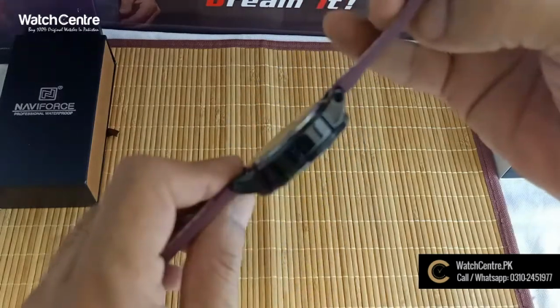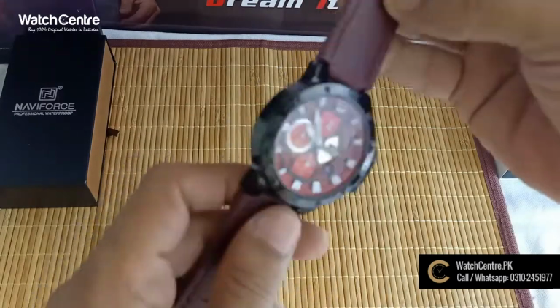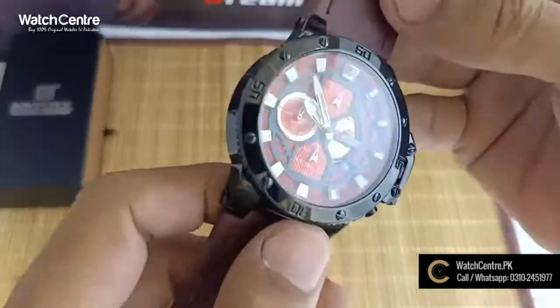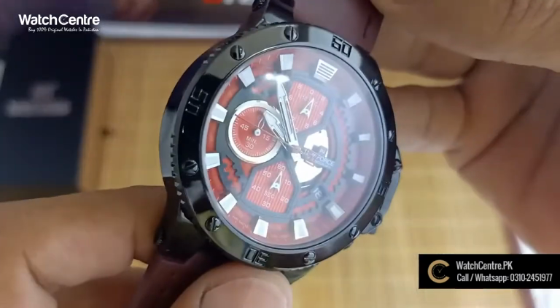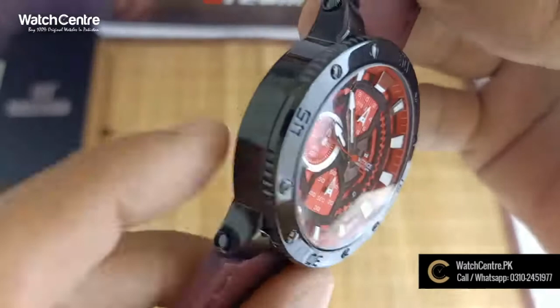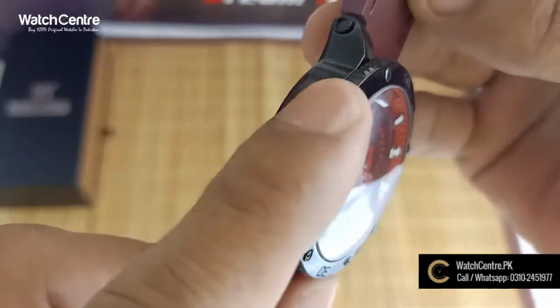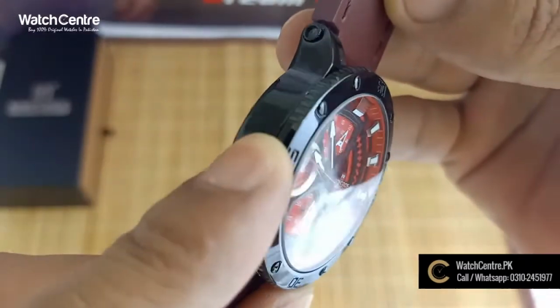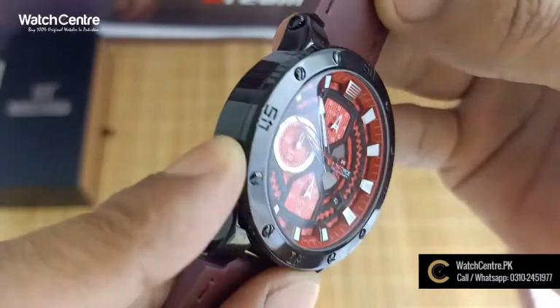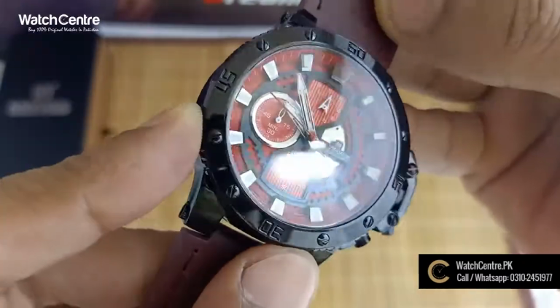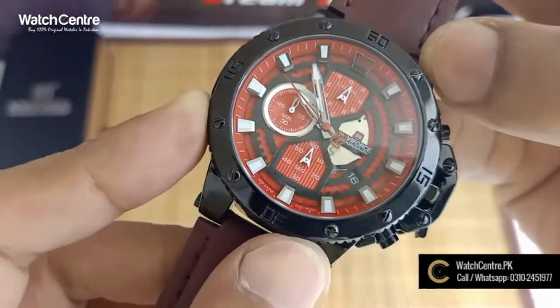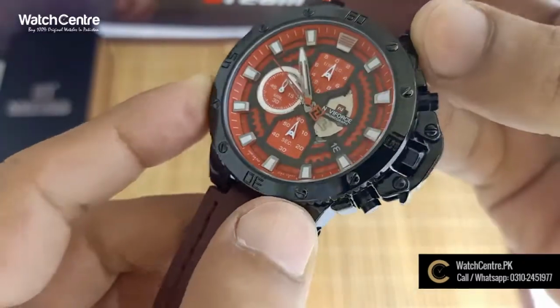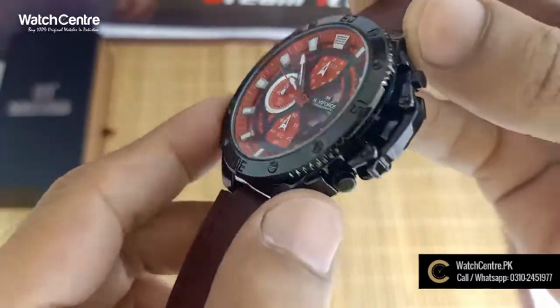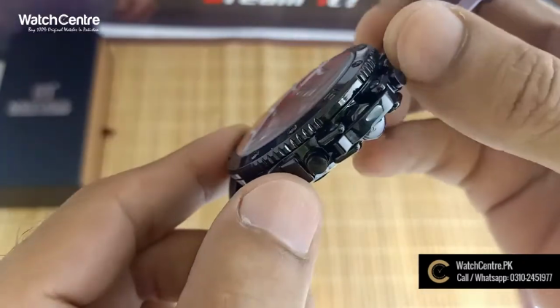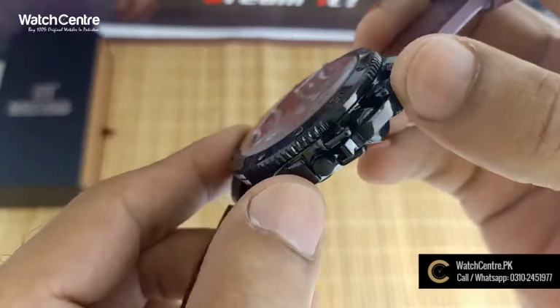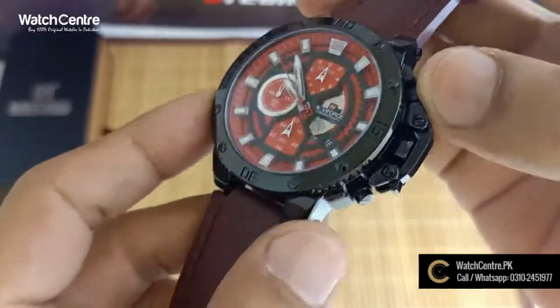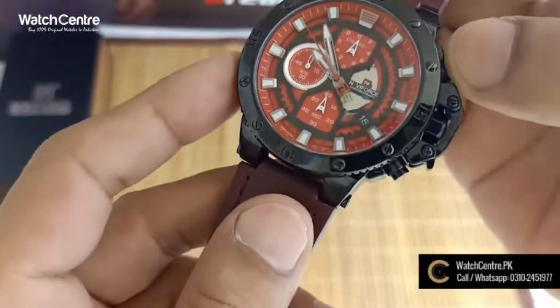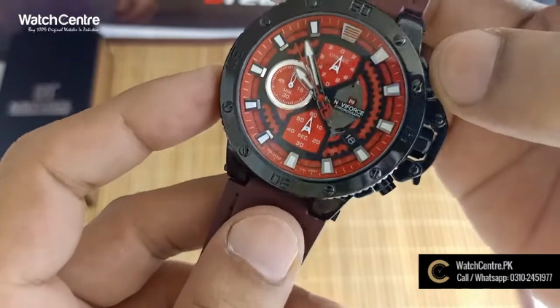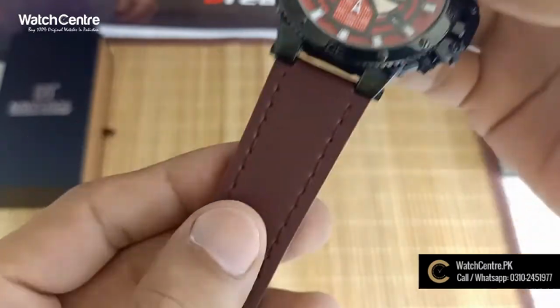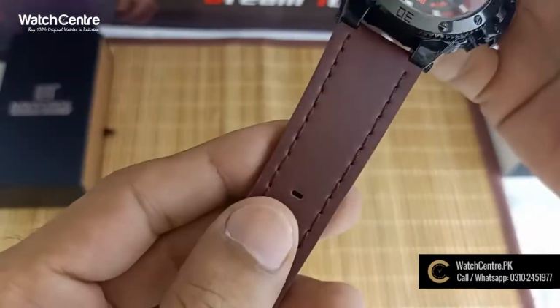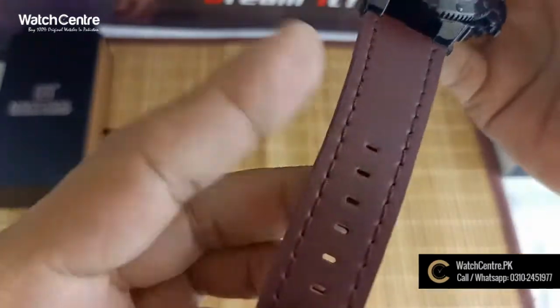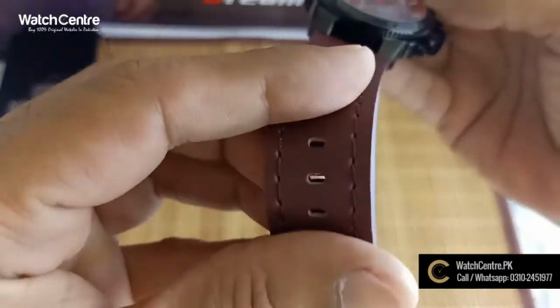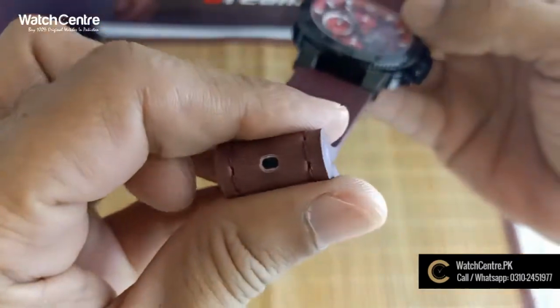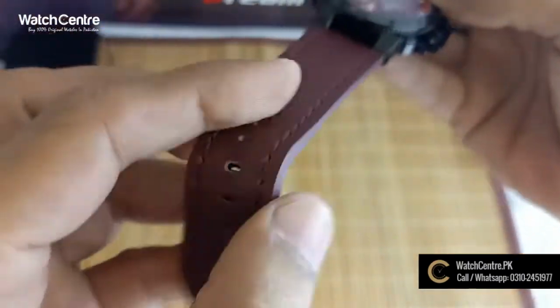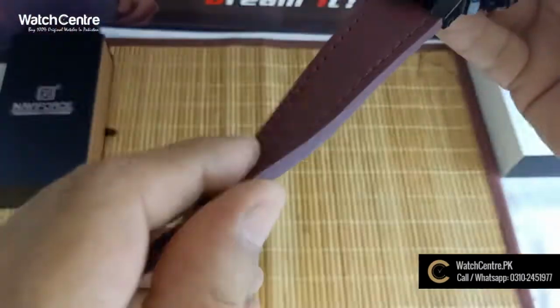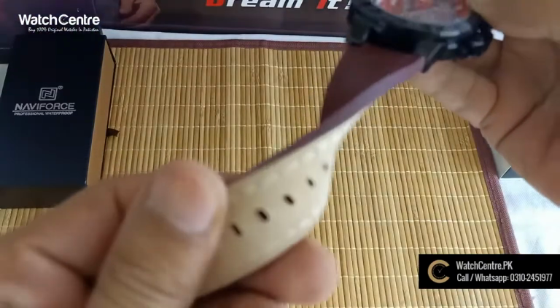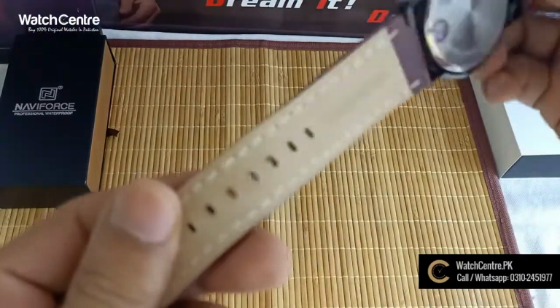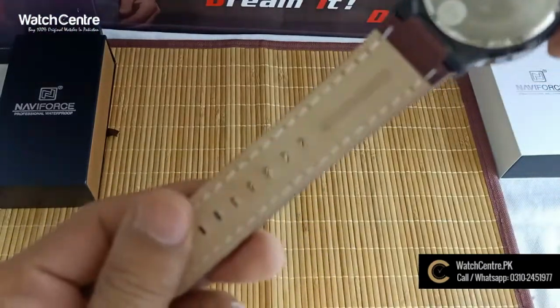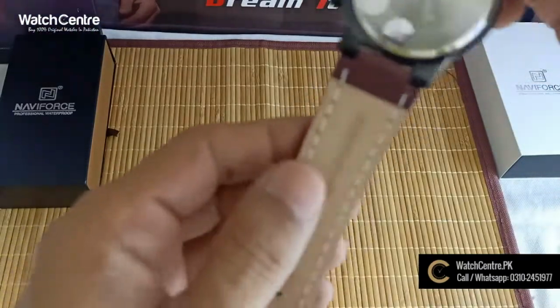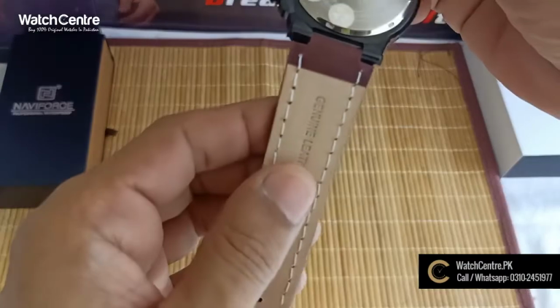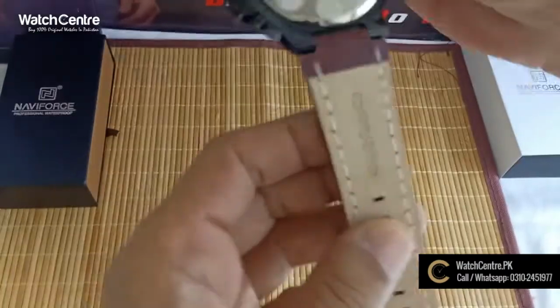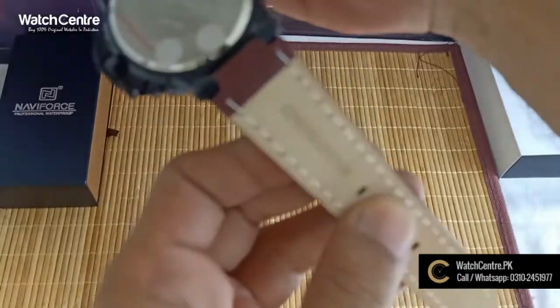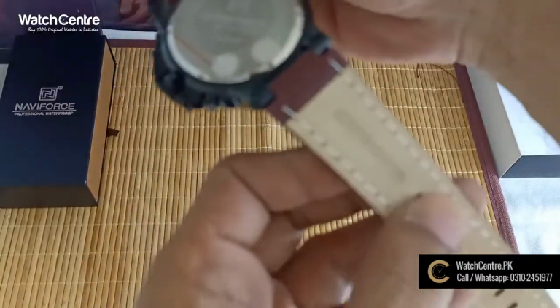This is the dial — it is black. This is a leather strap. The quality is very good. This is a genuine leather strap.